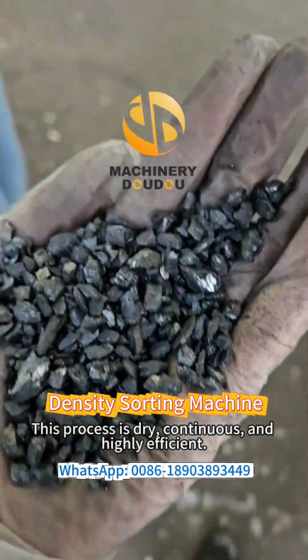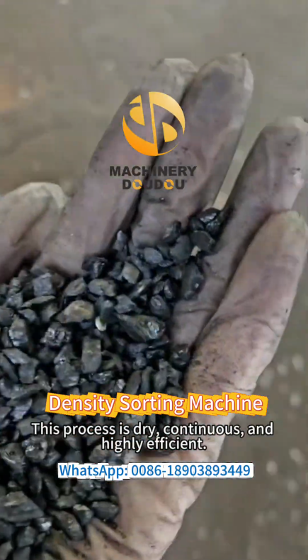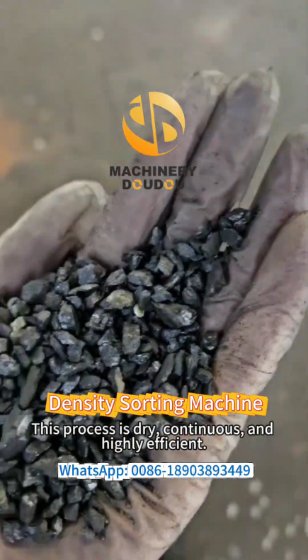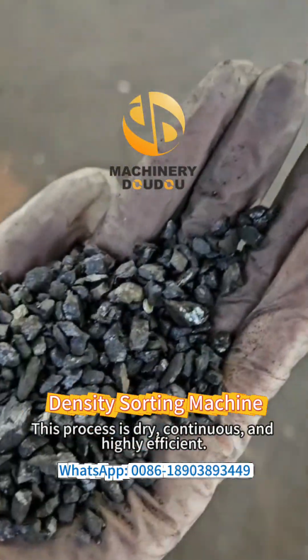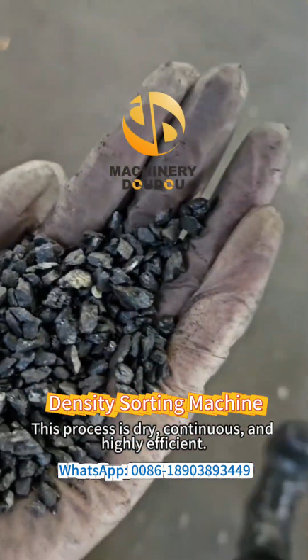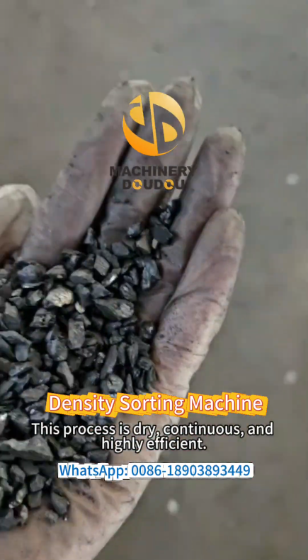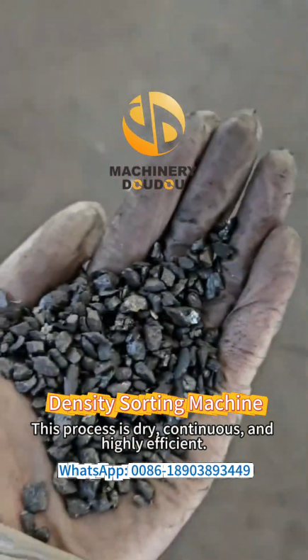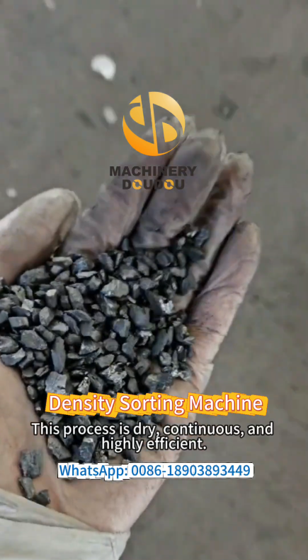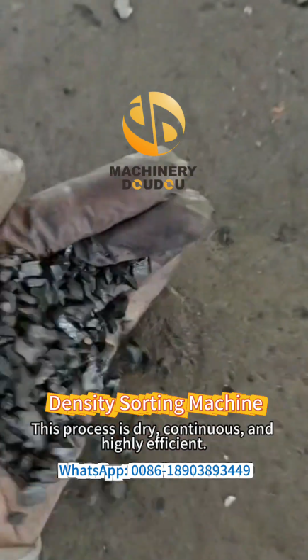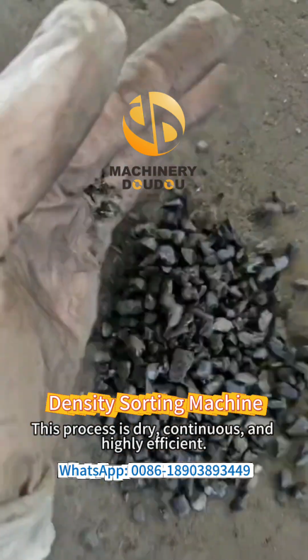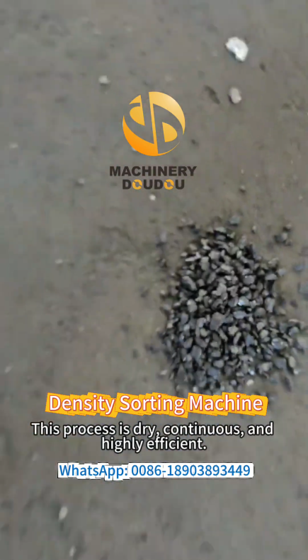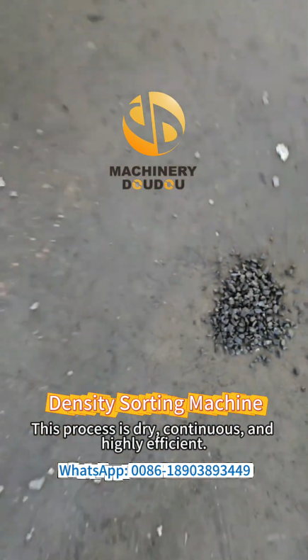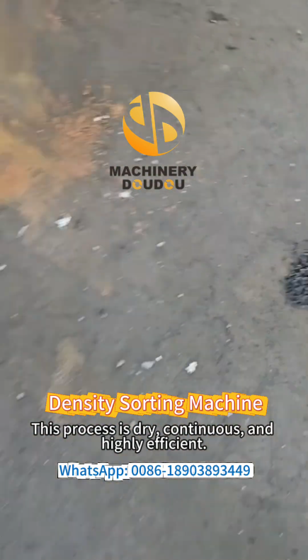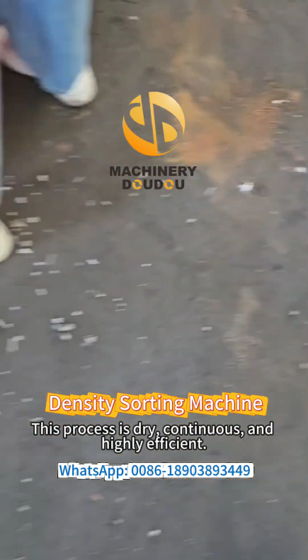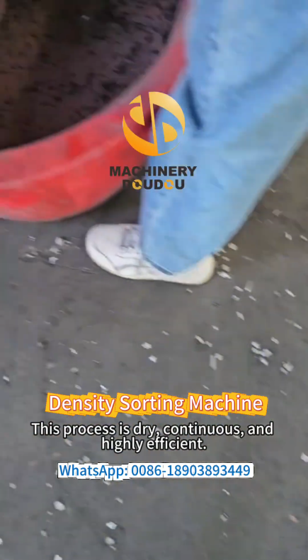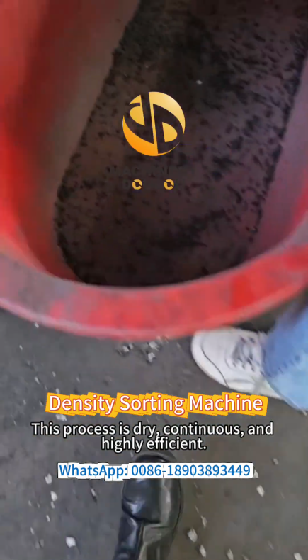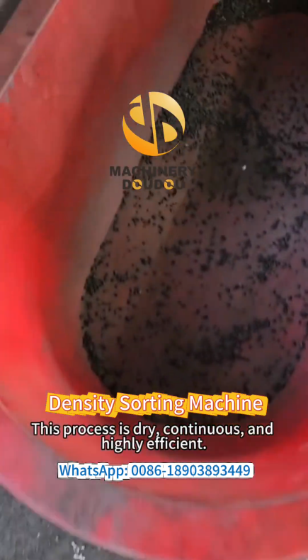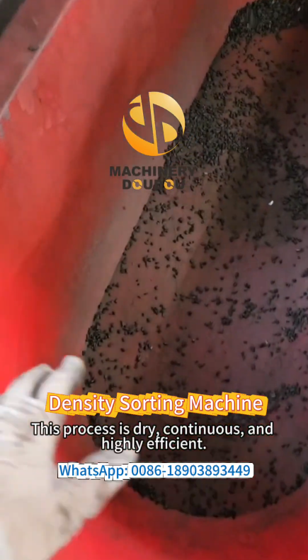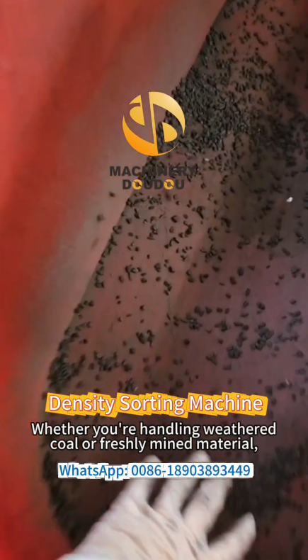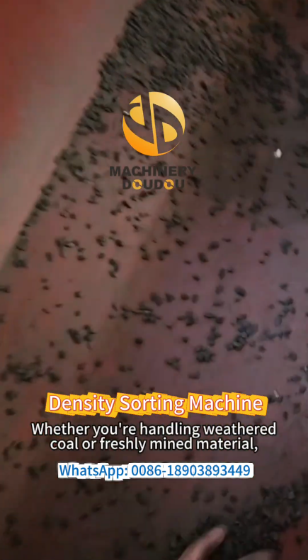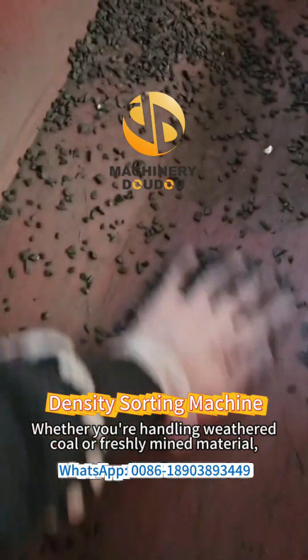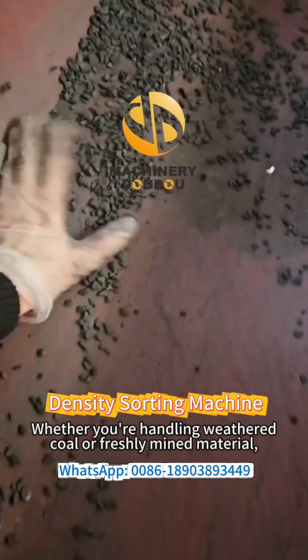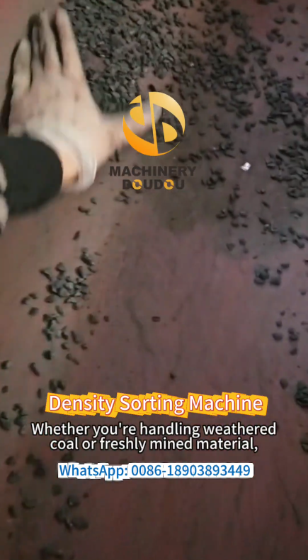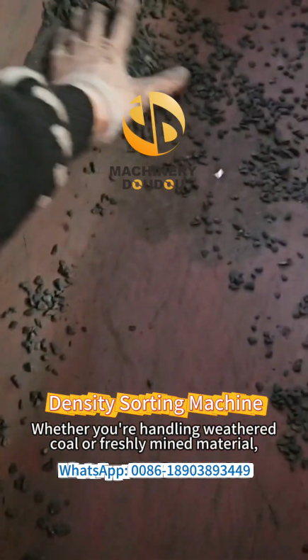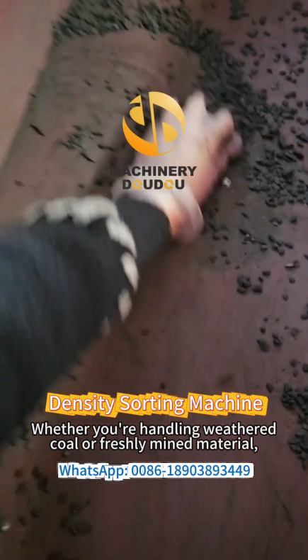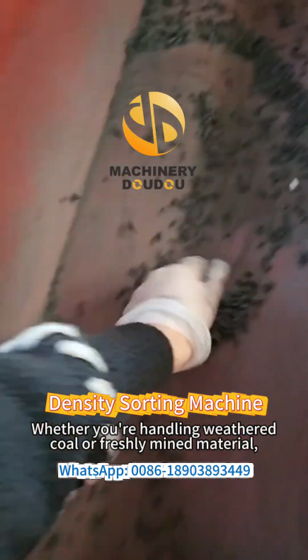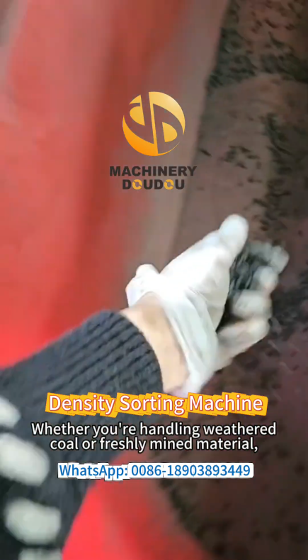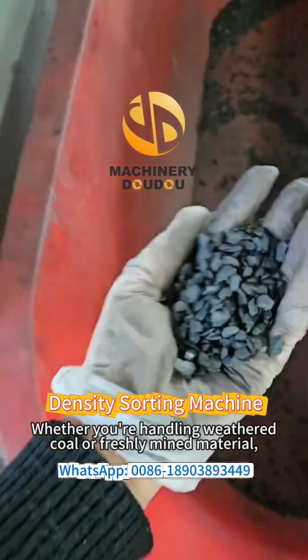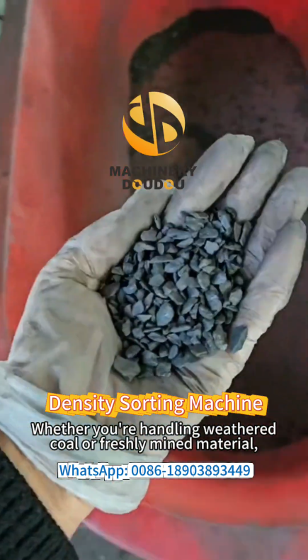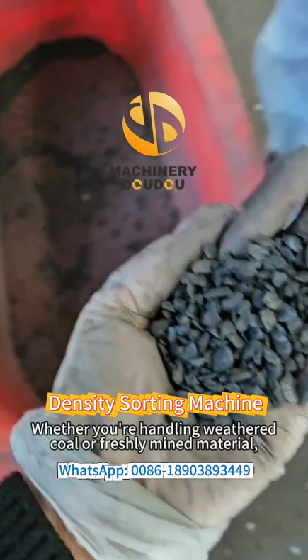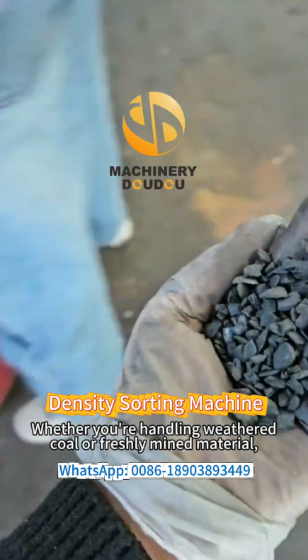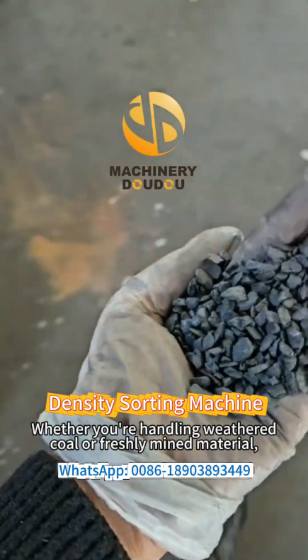This process is dry, continuous, and highly efficient. Whether you are handling weathered coal or freshly mined material,